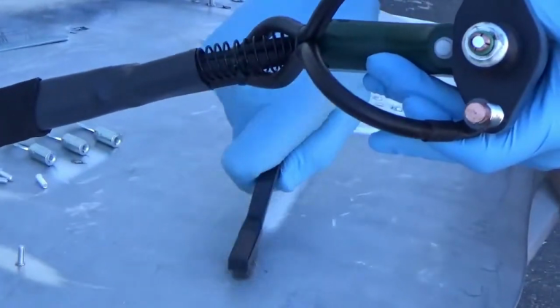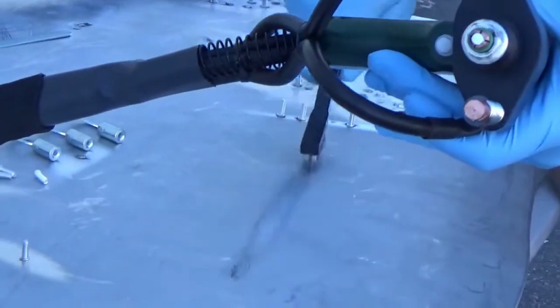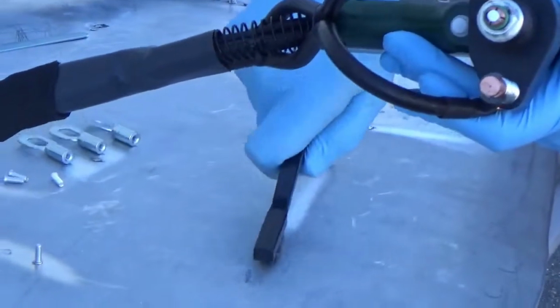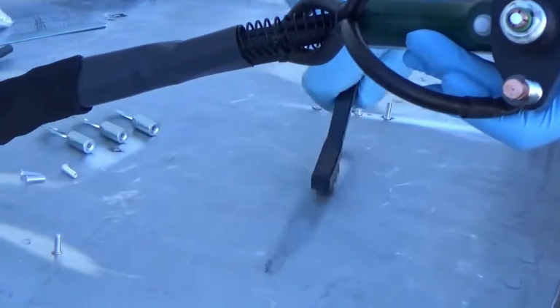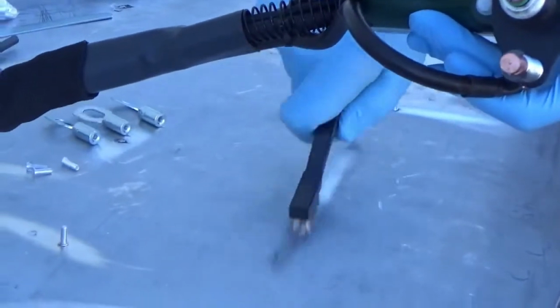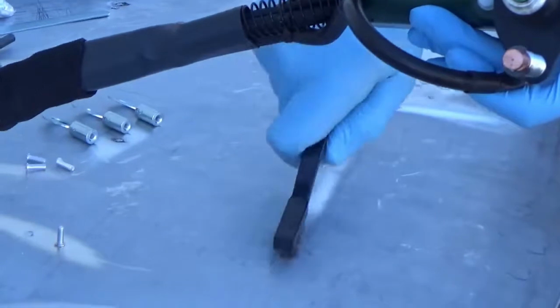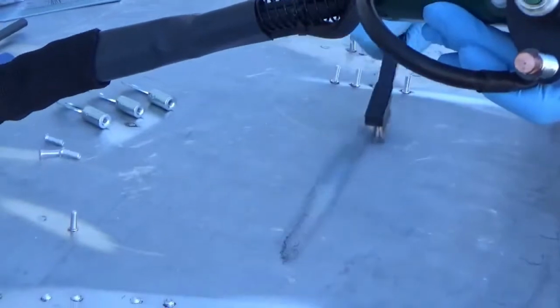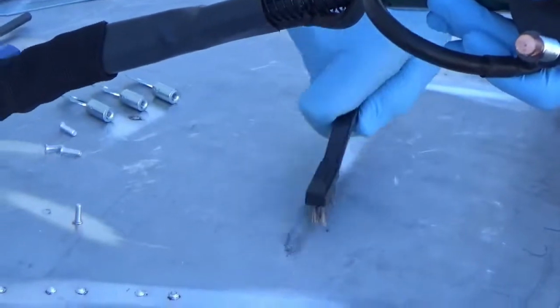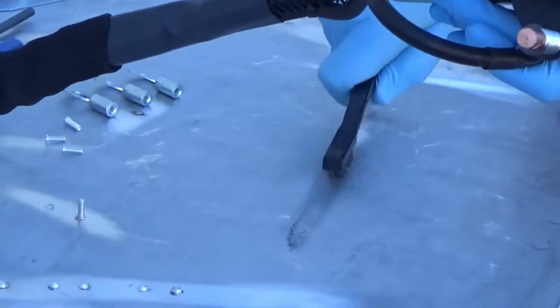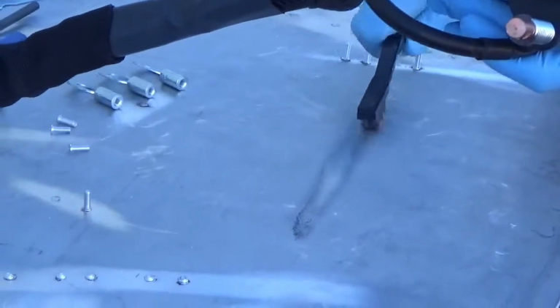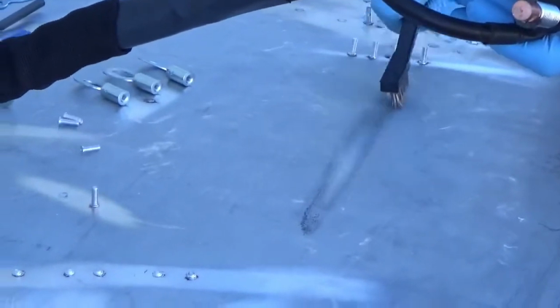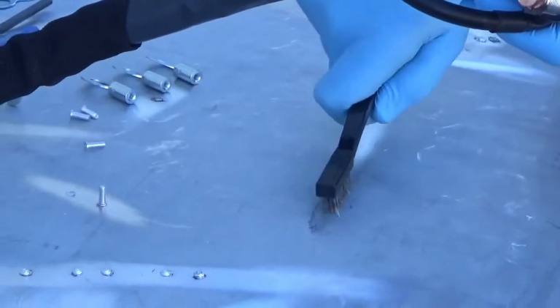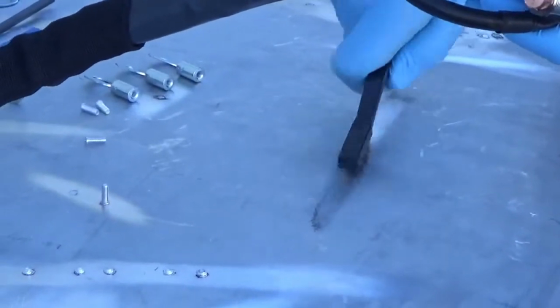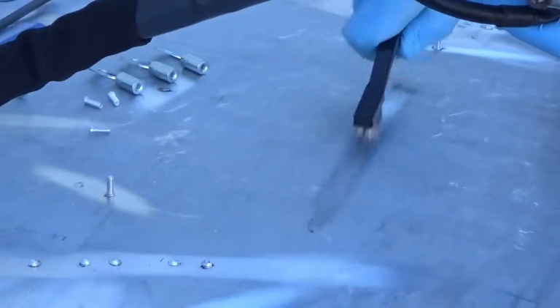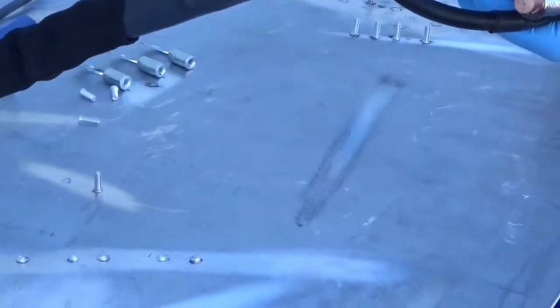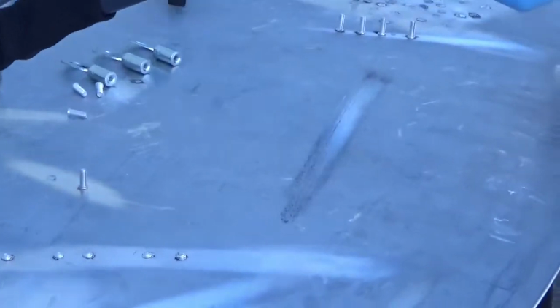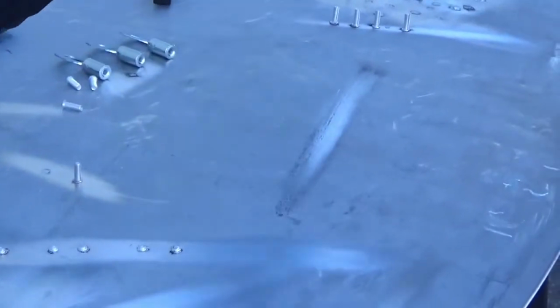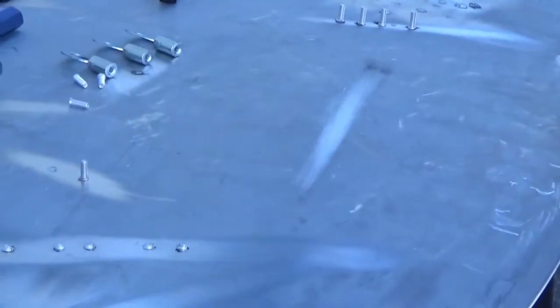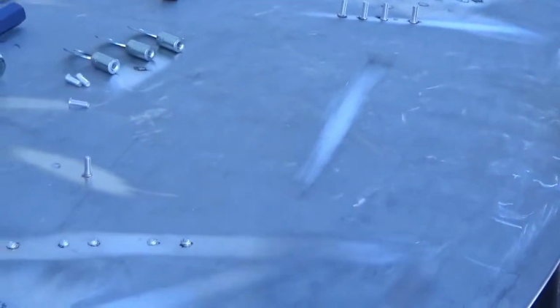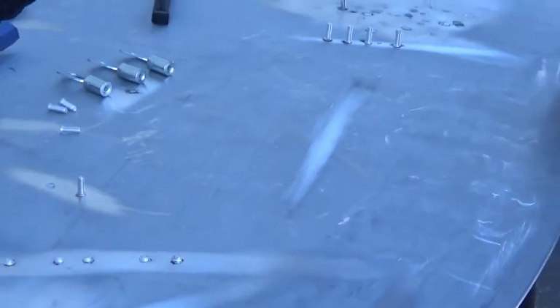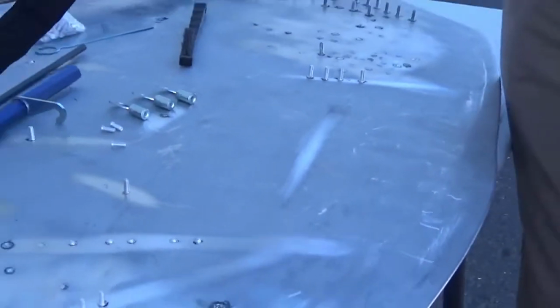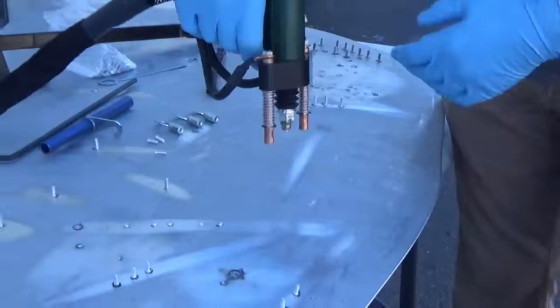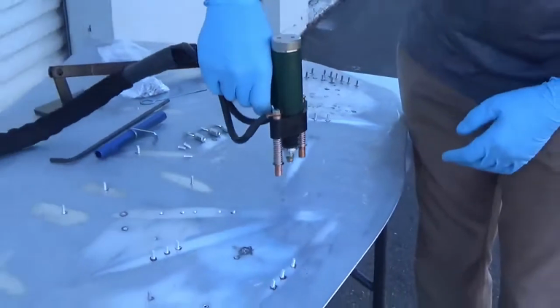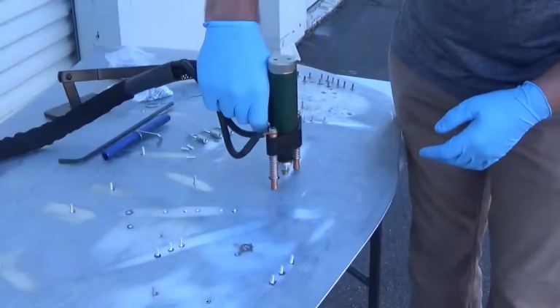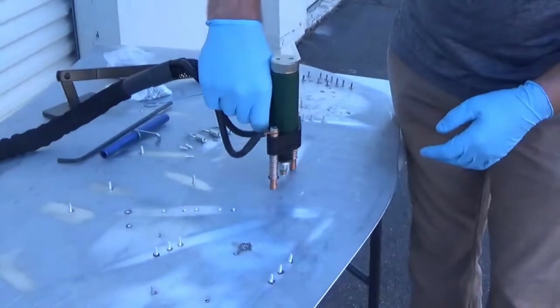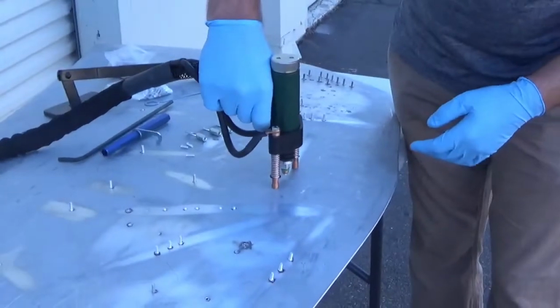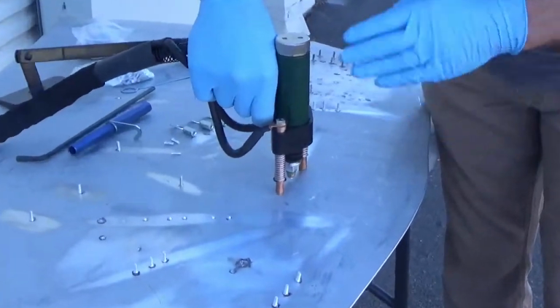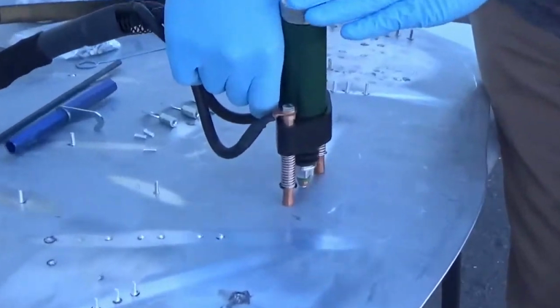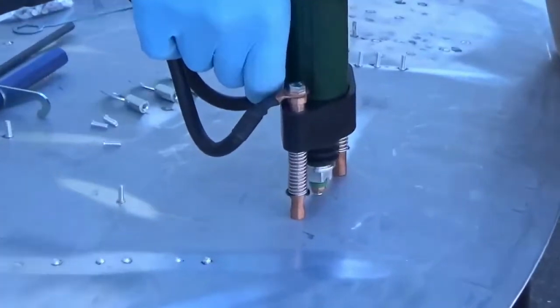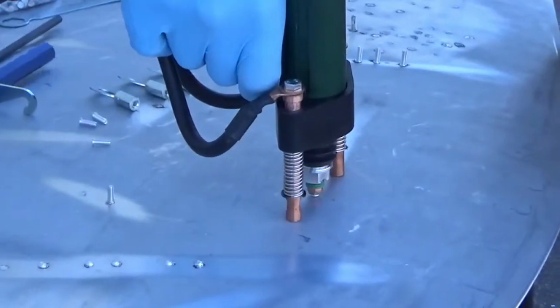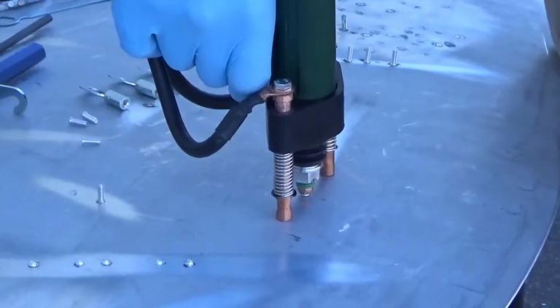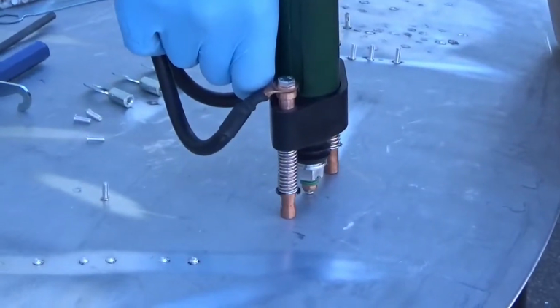You should follow all ICARP procedures for working with aluminum, such as heating up the aluminum first, then cleaning the aluminum with stainless steel brushes to remove any oxidation.